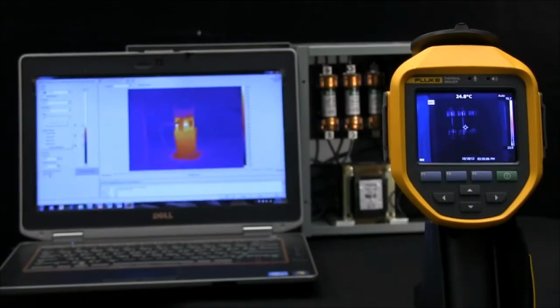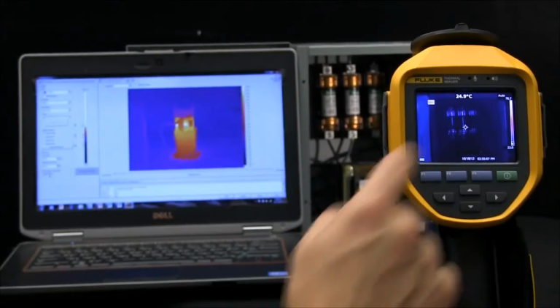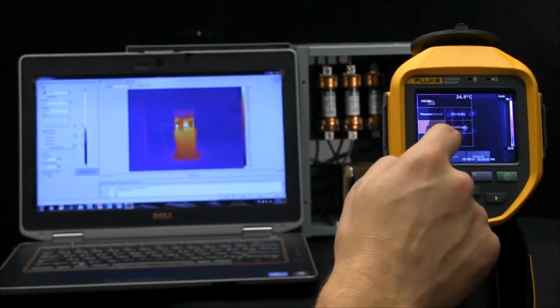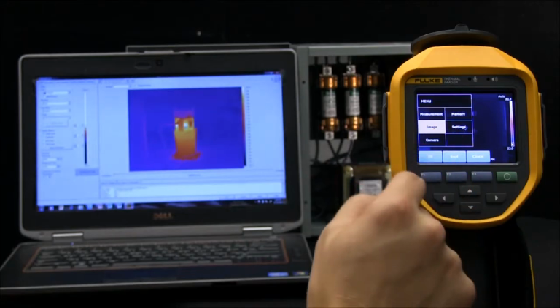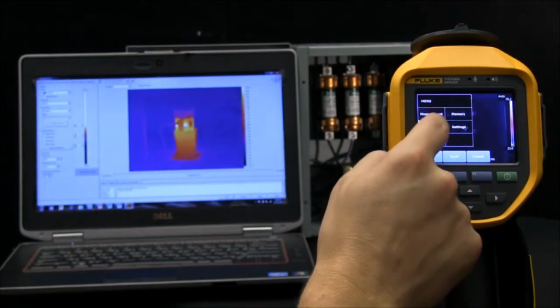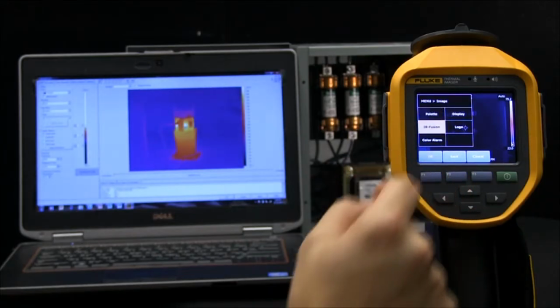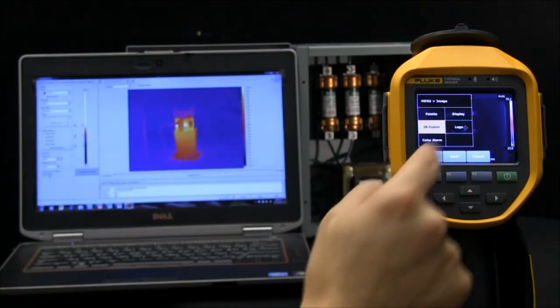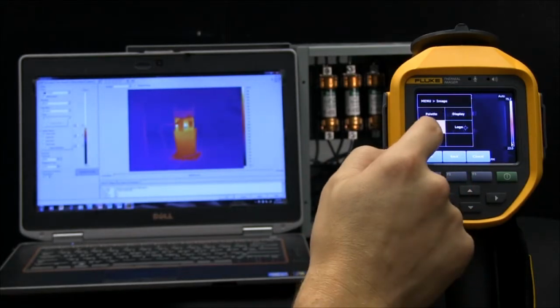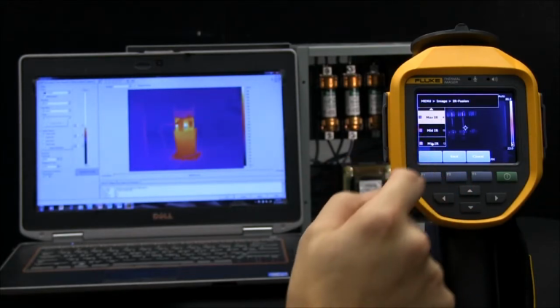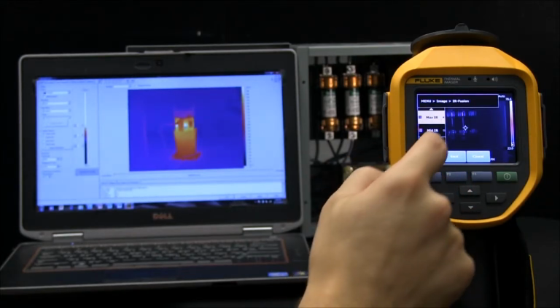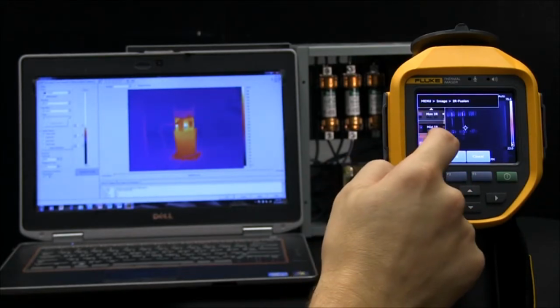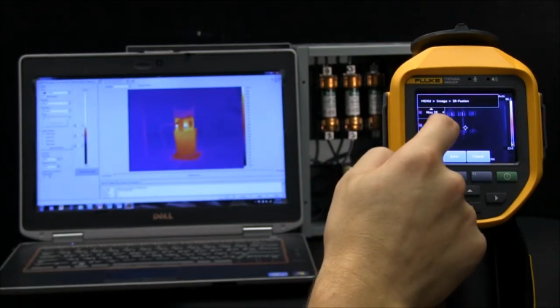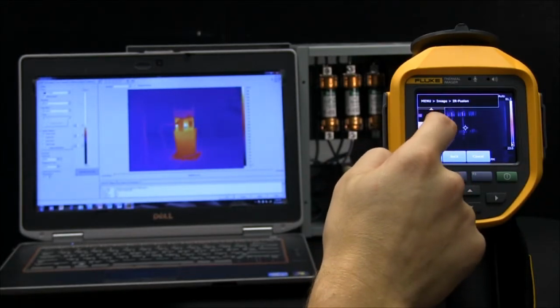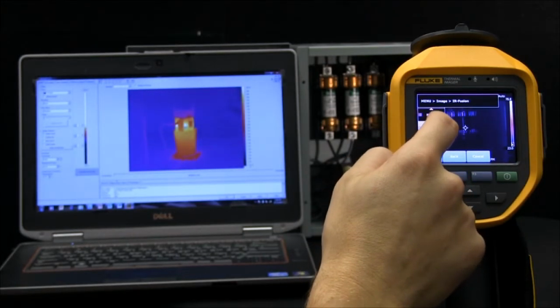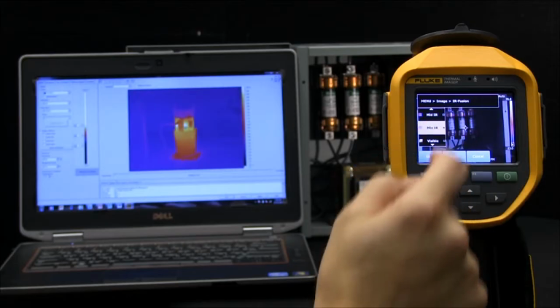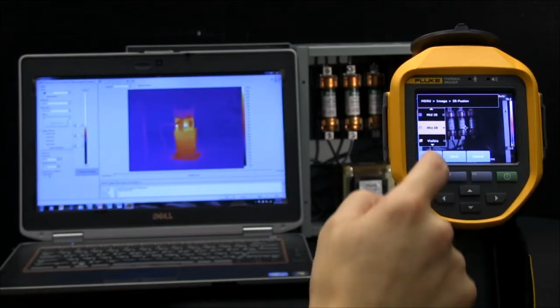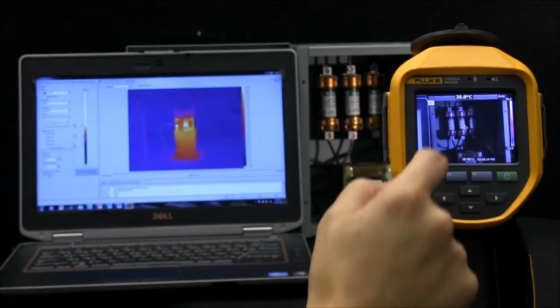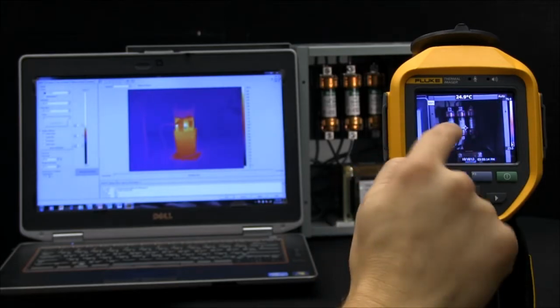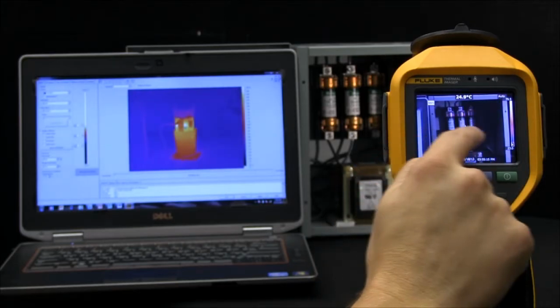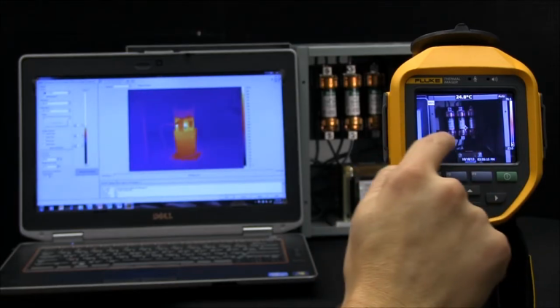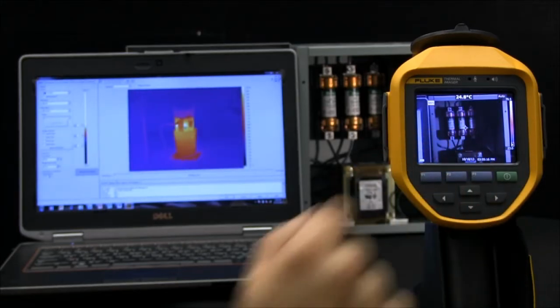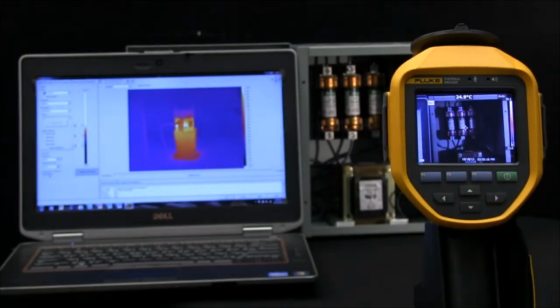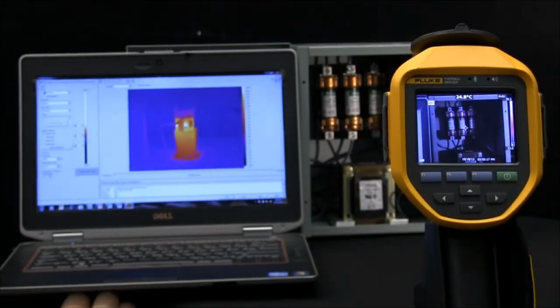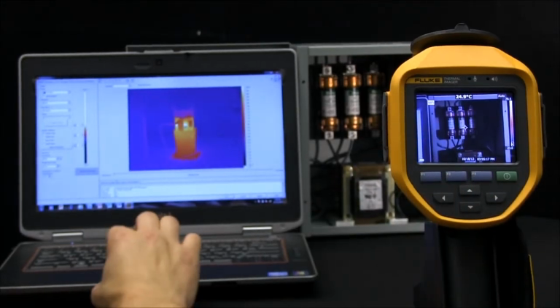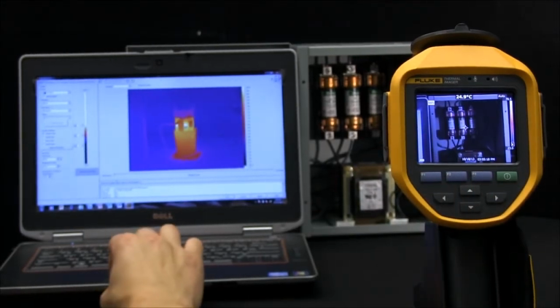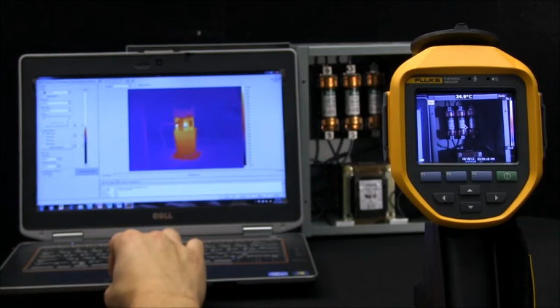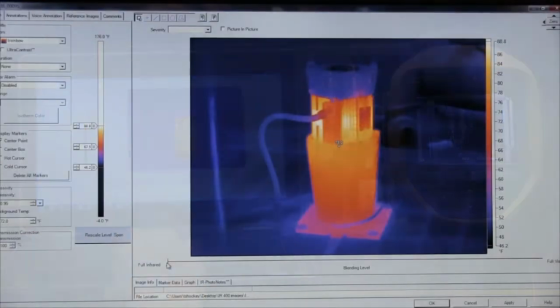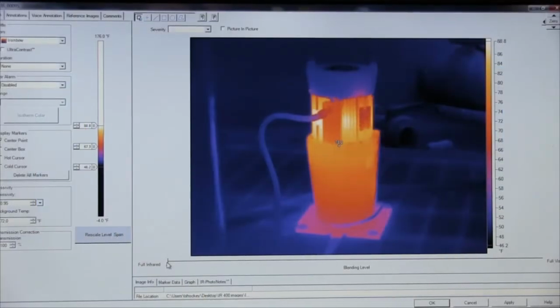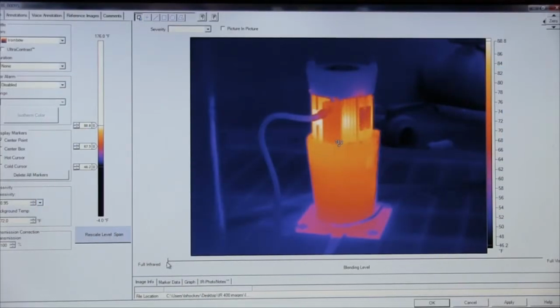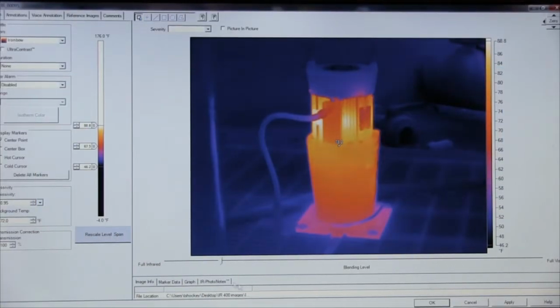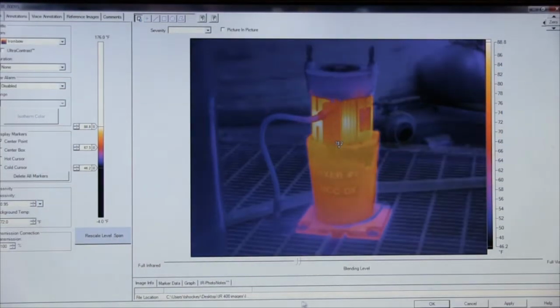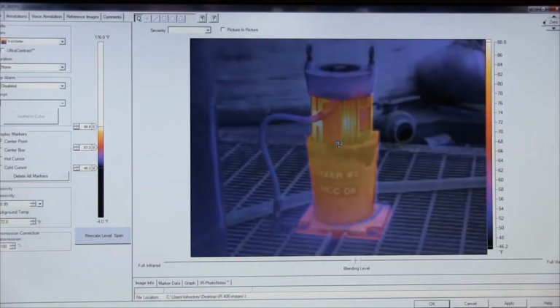This level of detail is not found elsewhere. There are multiple use options for the feature in the camera, smart view software, and smart view mobile. Two levels of blending are available on the camera and continuous blending is in the software as seen here.